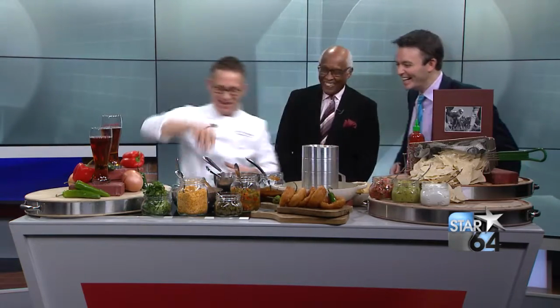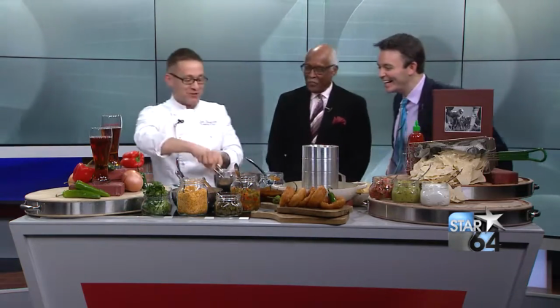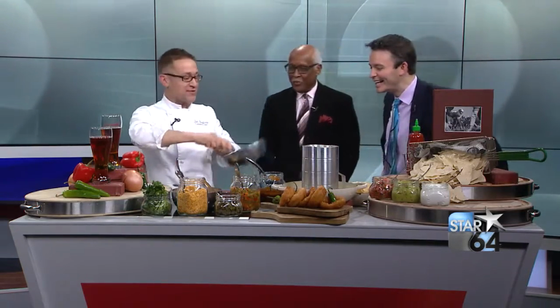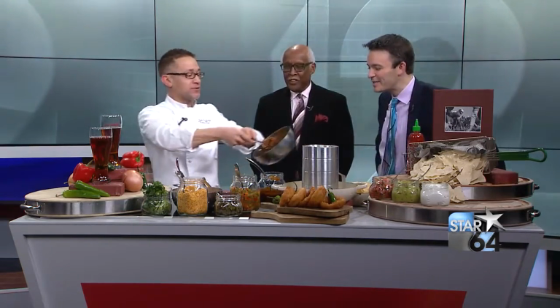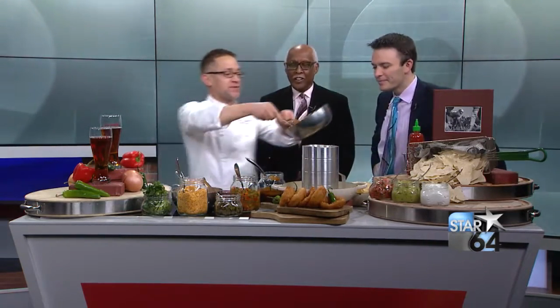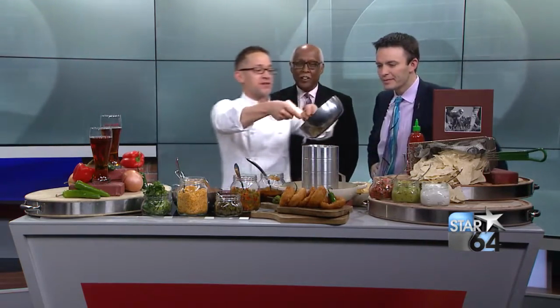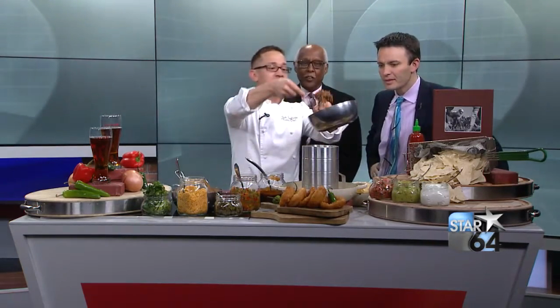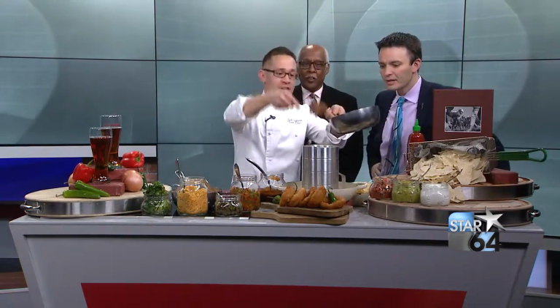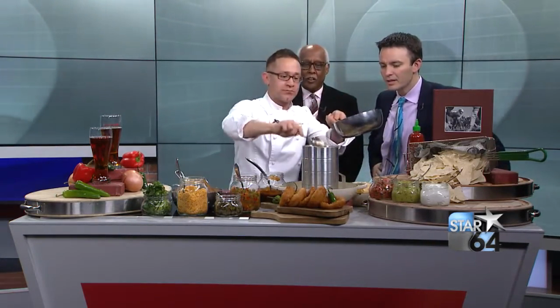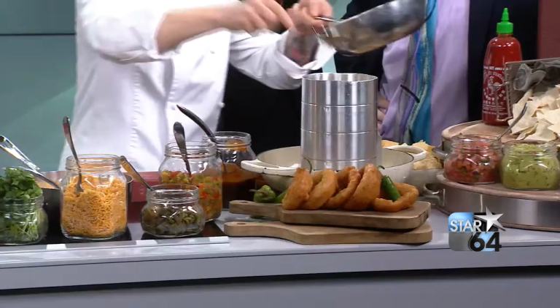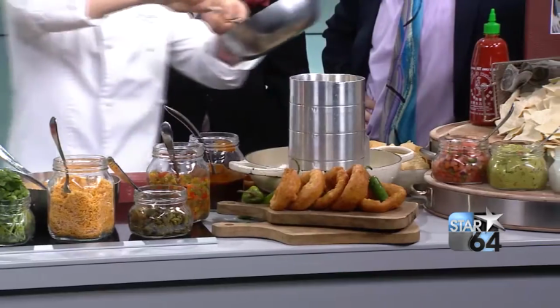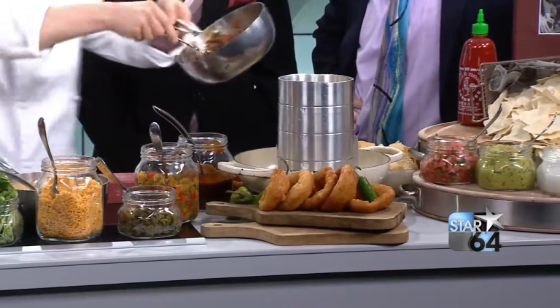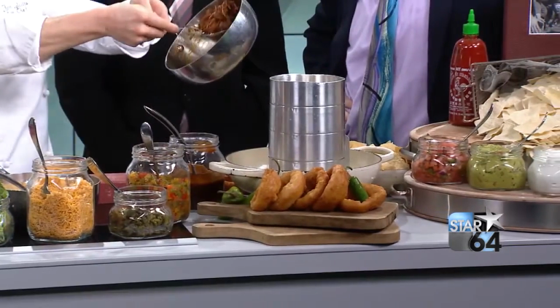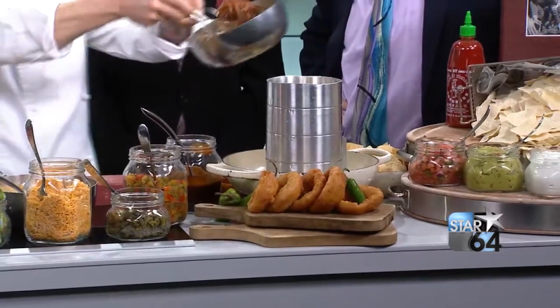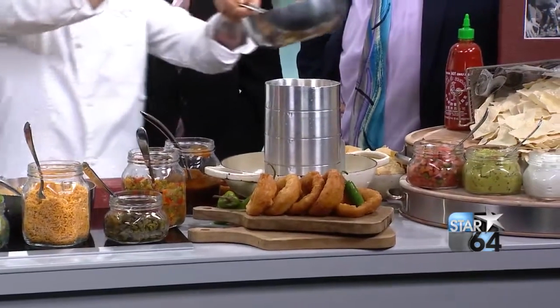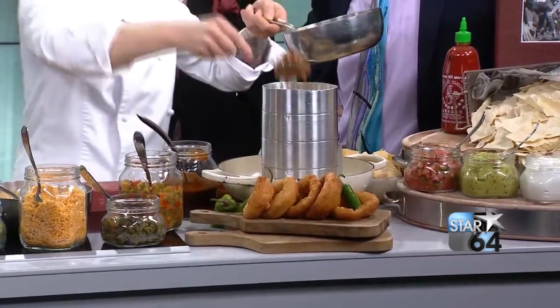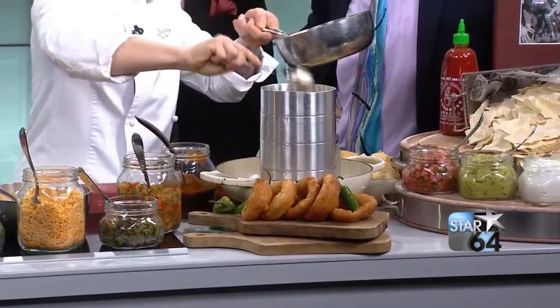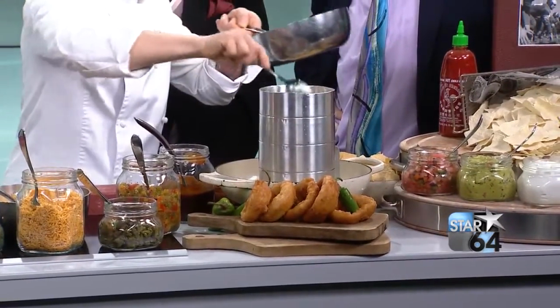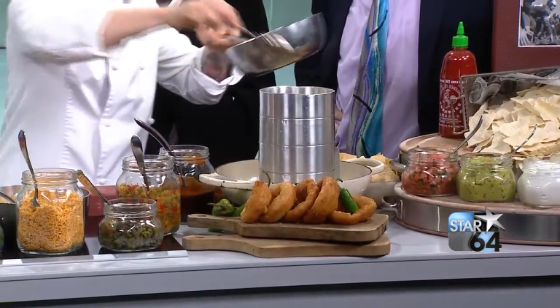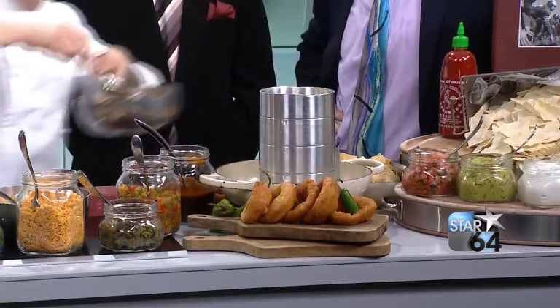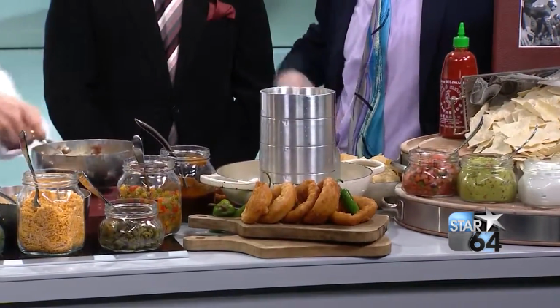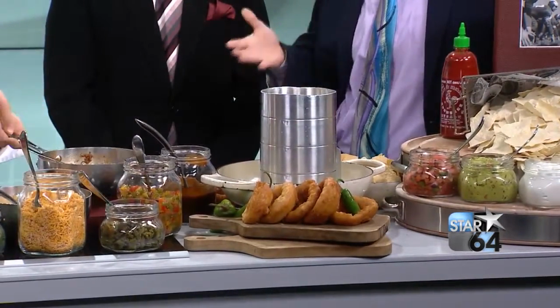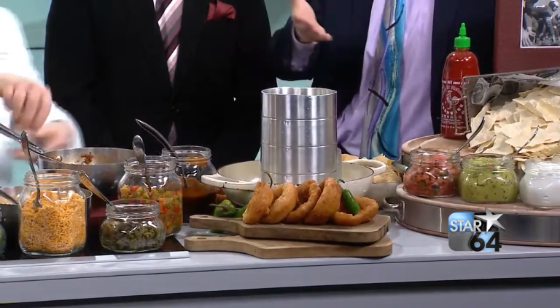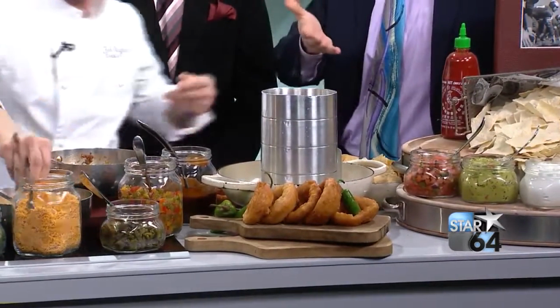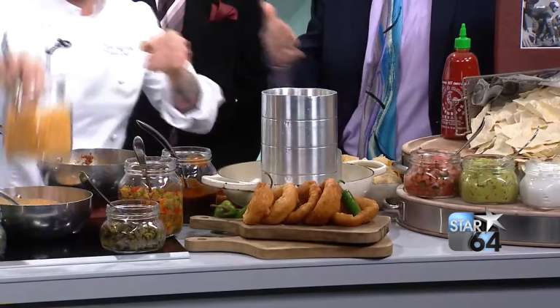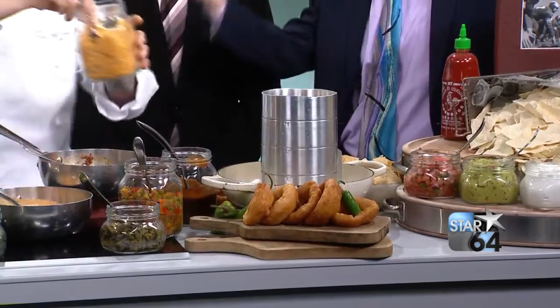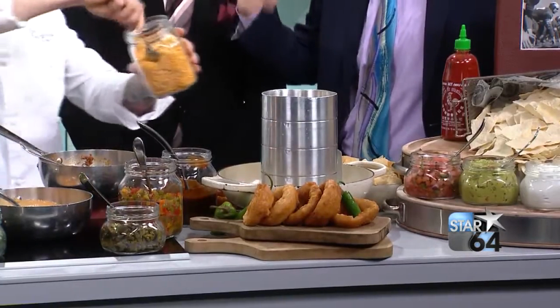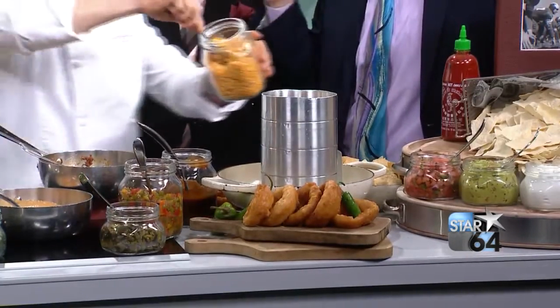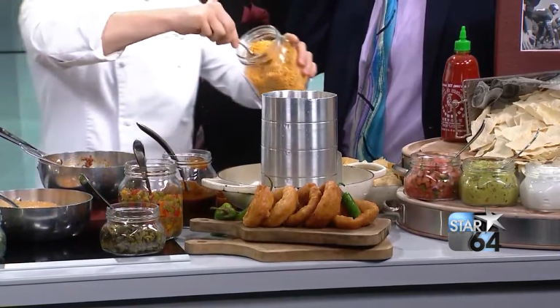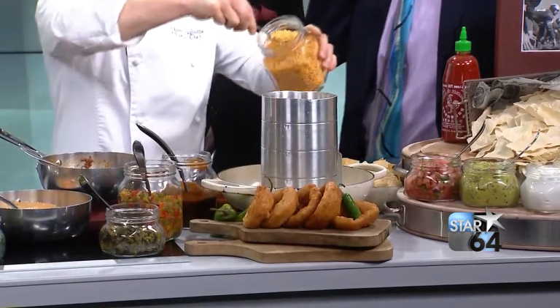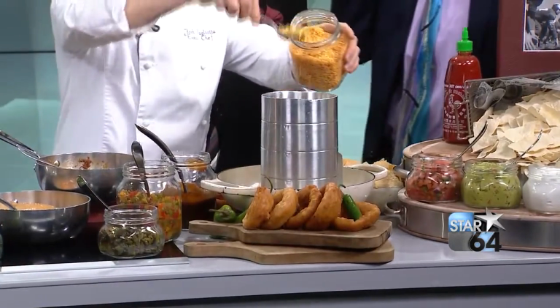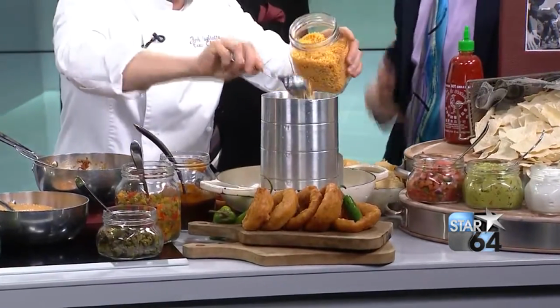So we have over 50 televisions and over 100 beers at Stadium — just a great place to watch the big game. So if by chance you don't want to do this yourself, you come down with us and you'll have it all taken care of. Absolutely.